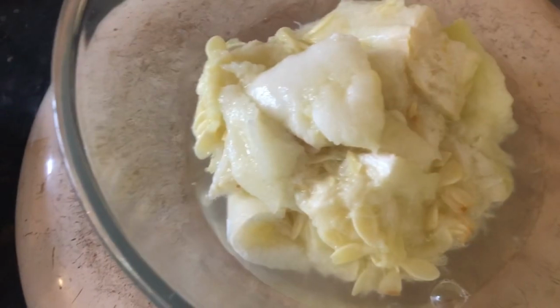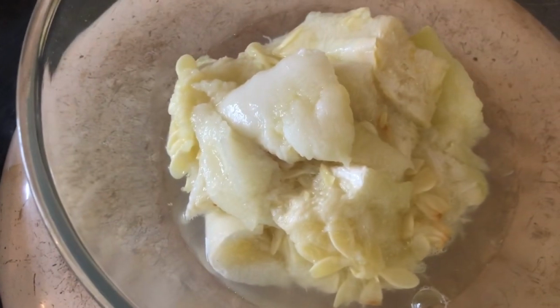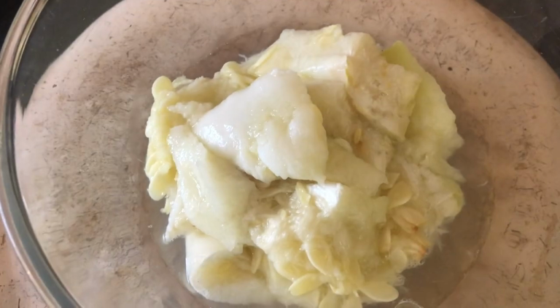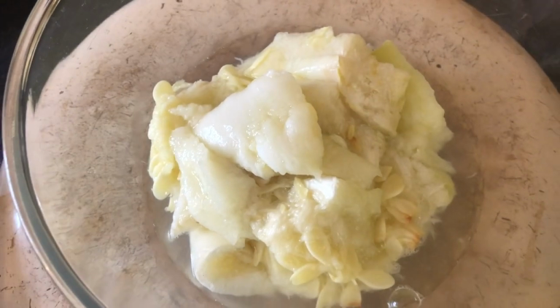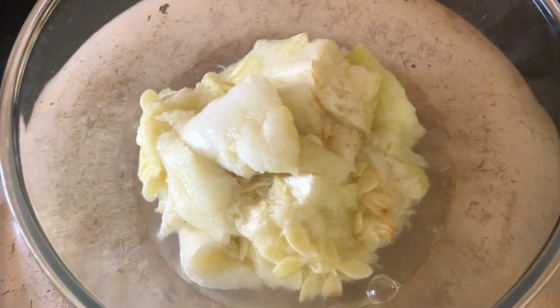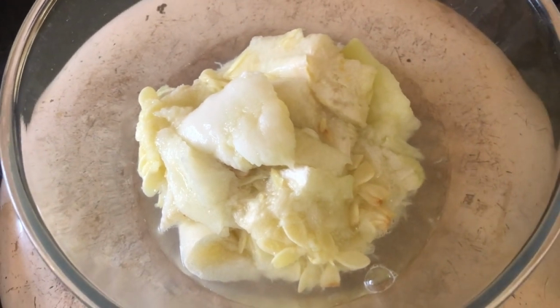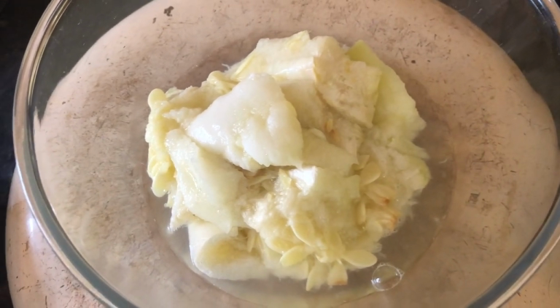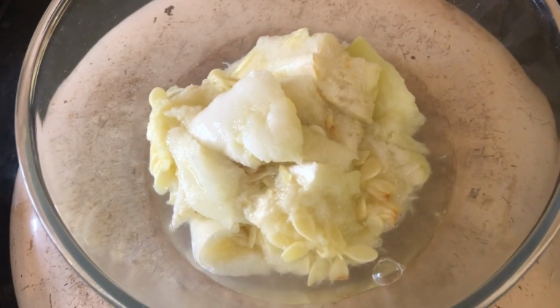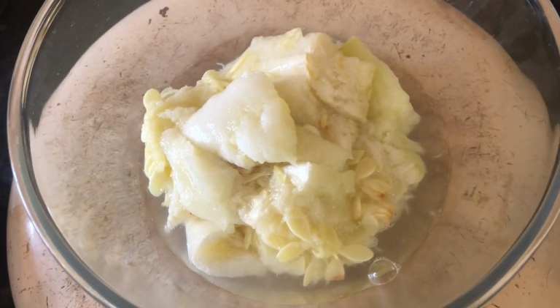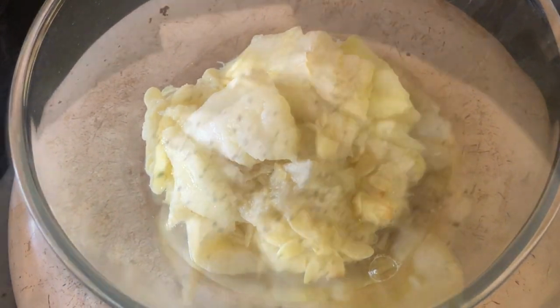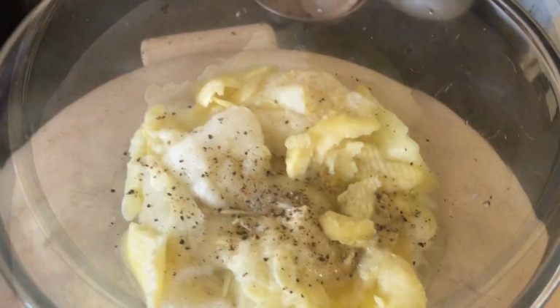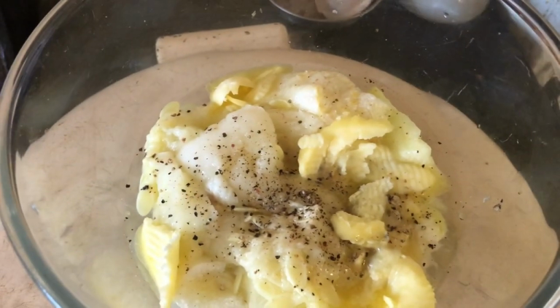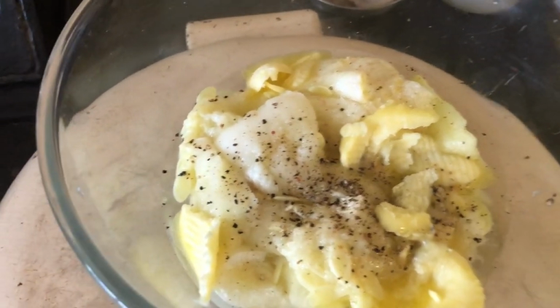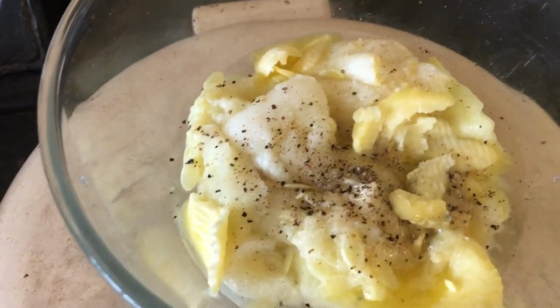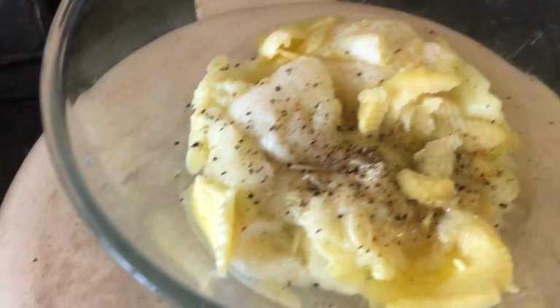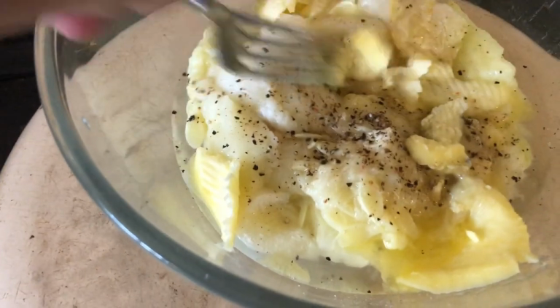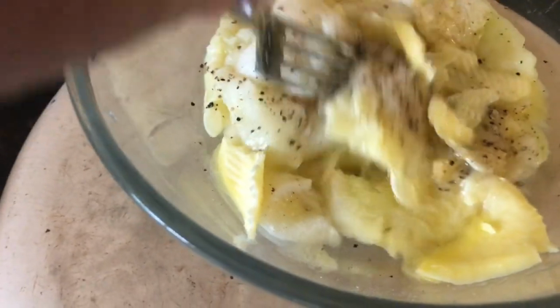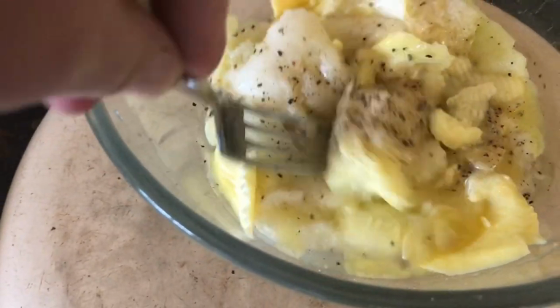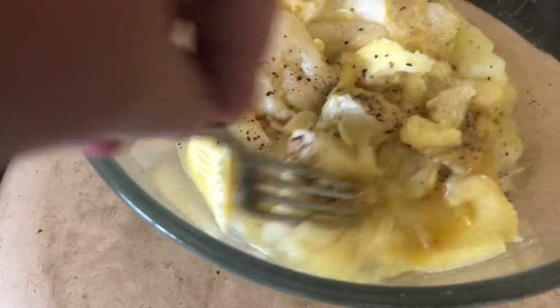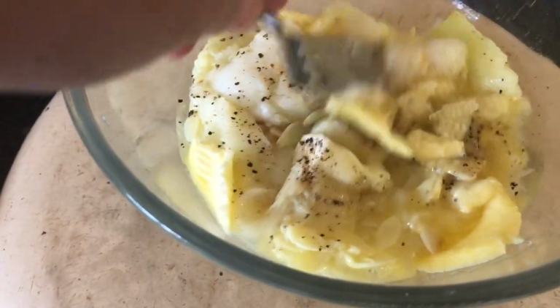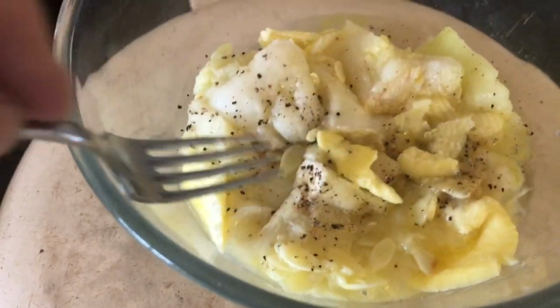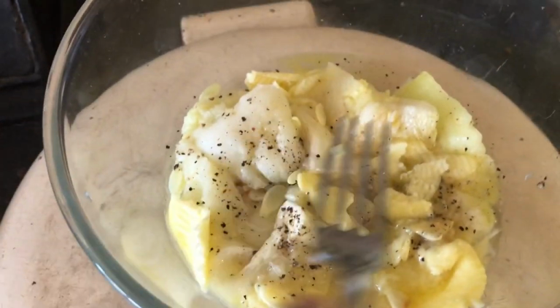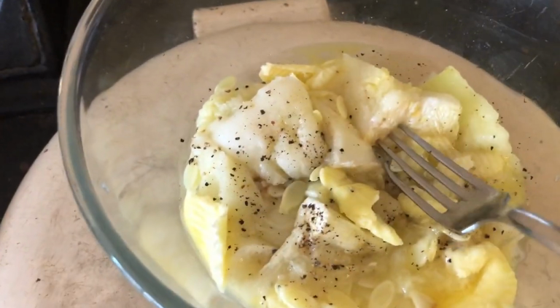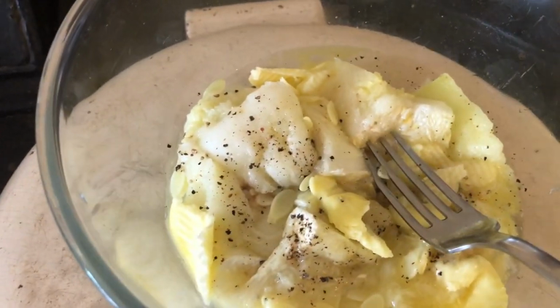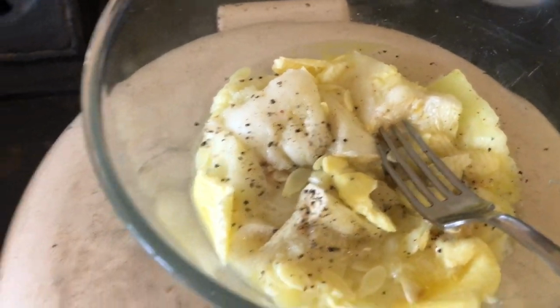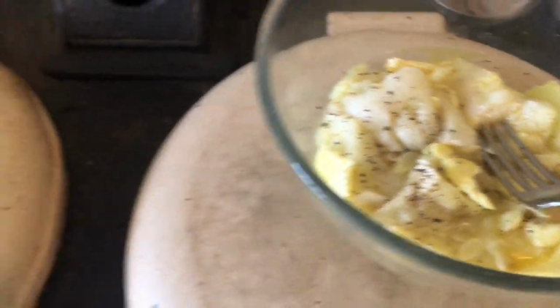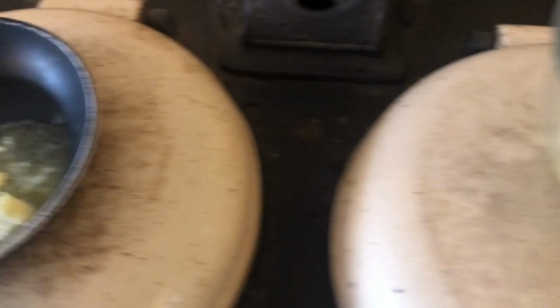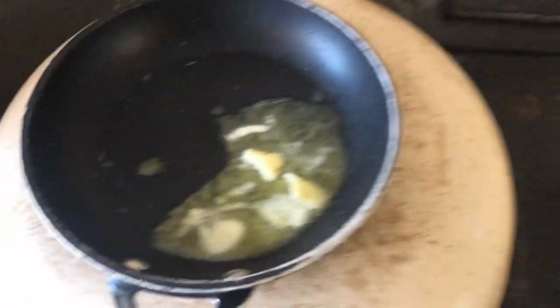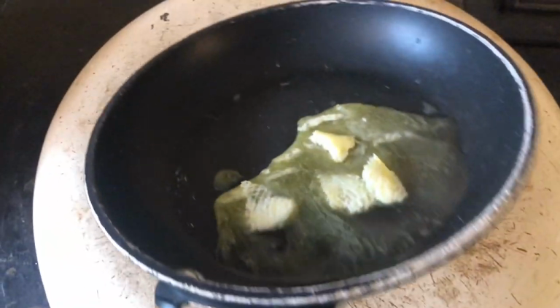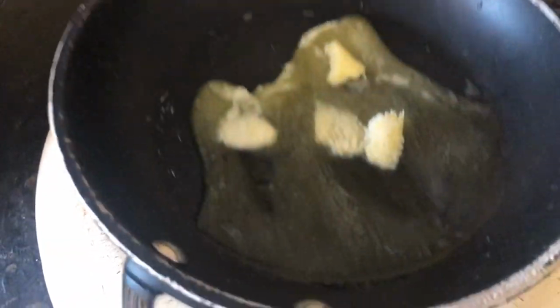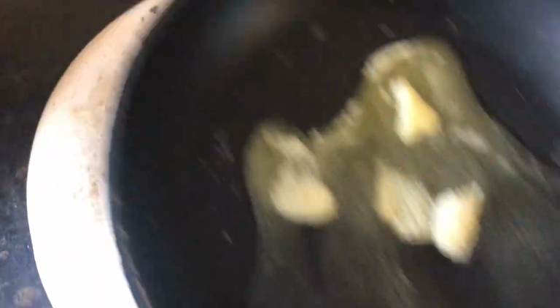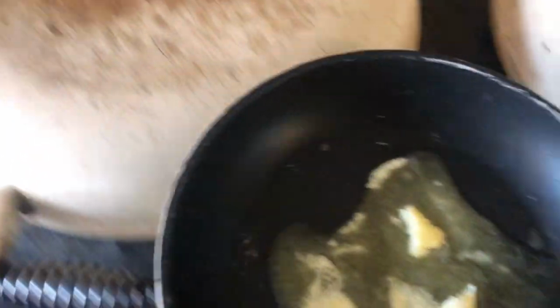I'm gonna mash that up with butter, salt and pepper. The butter is in there, and the salt and the pepper. I'm vaguely thinking of putting a little vinegar in out of curiosity.